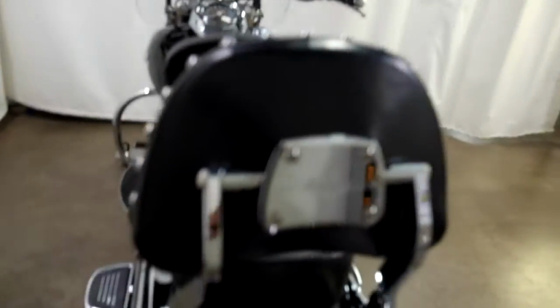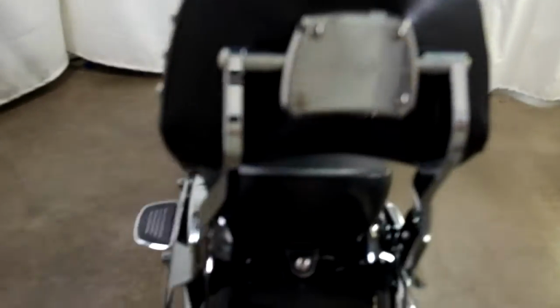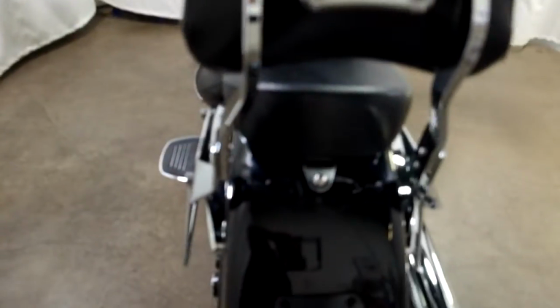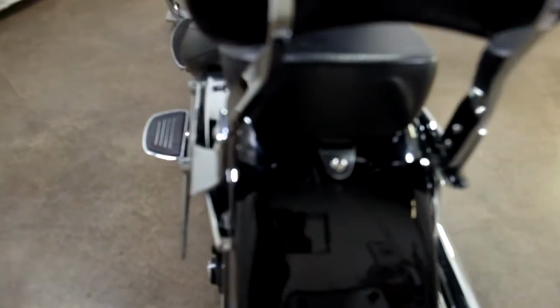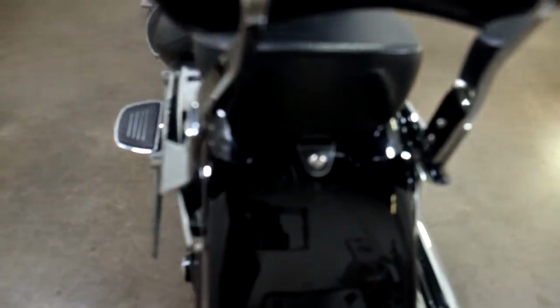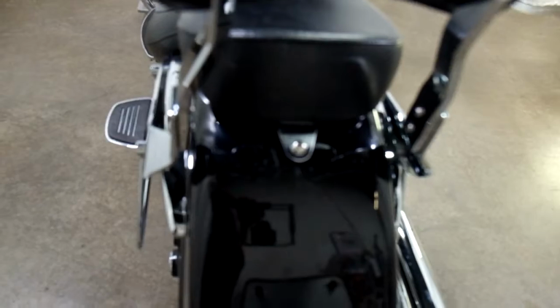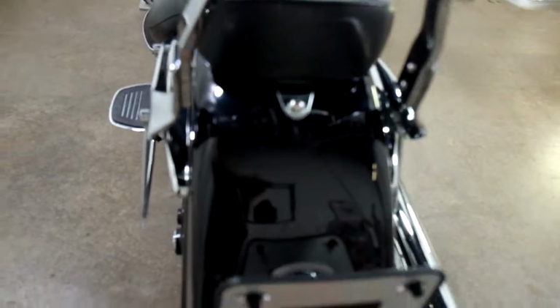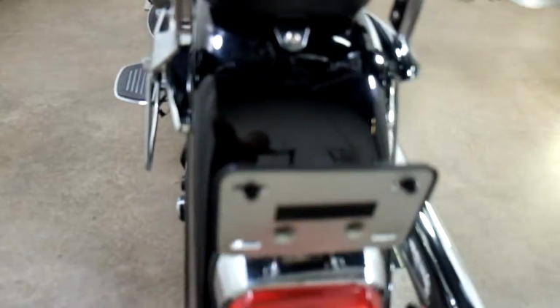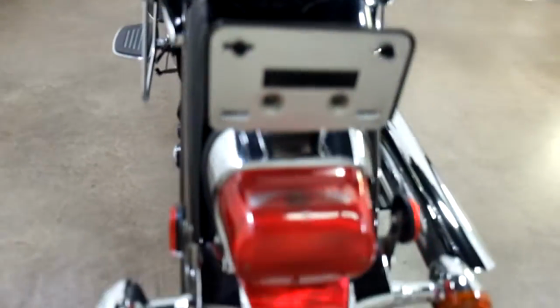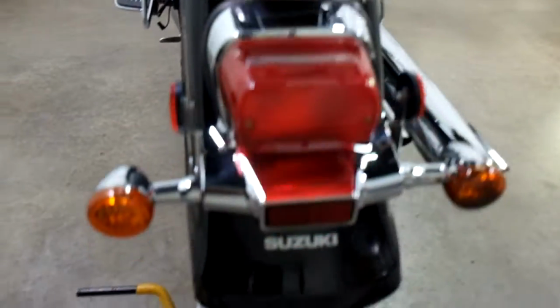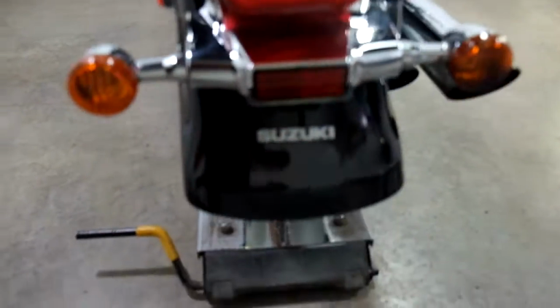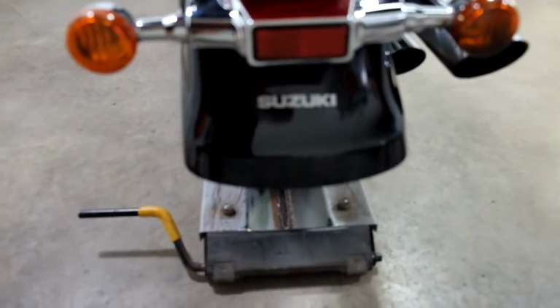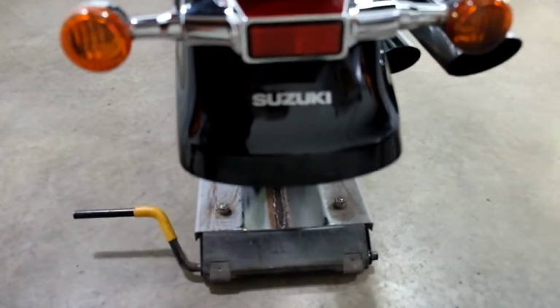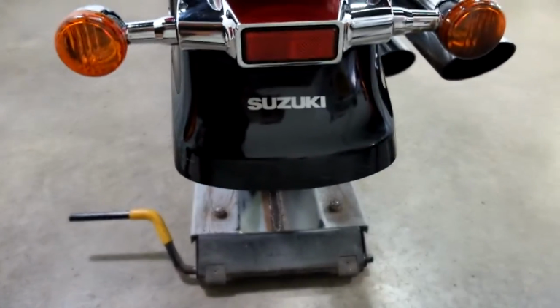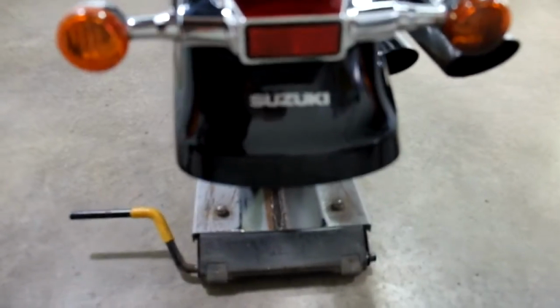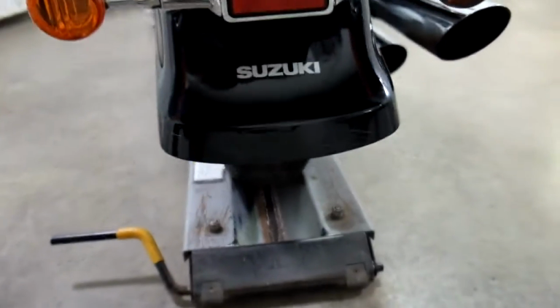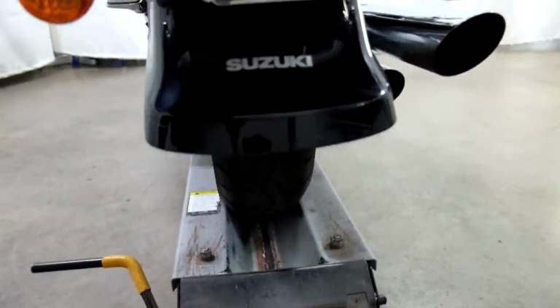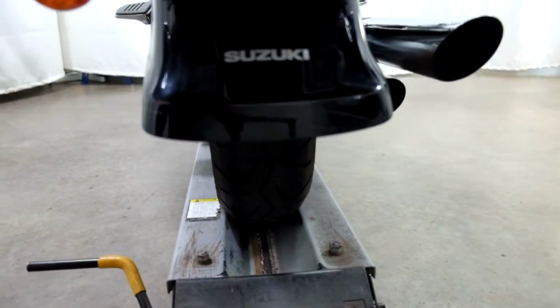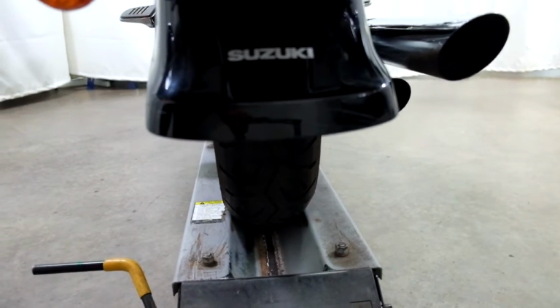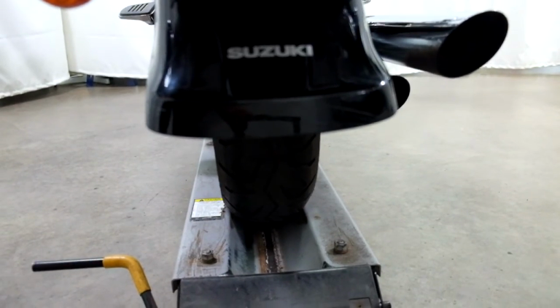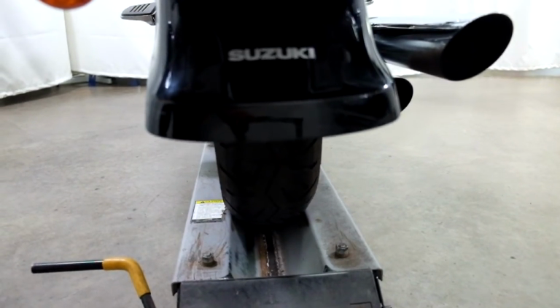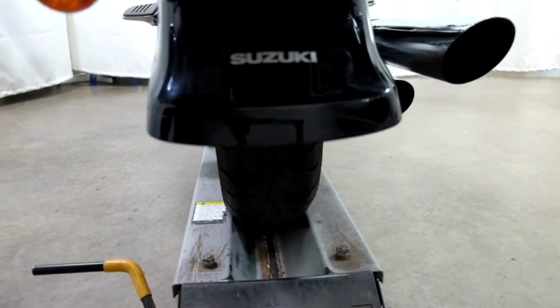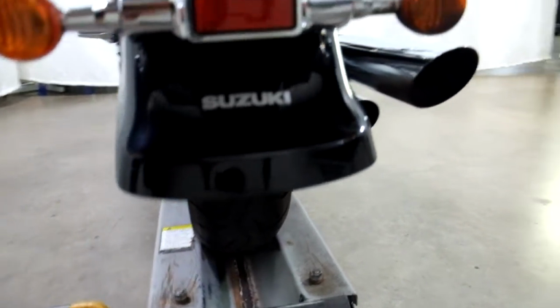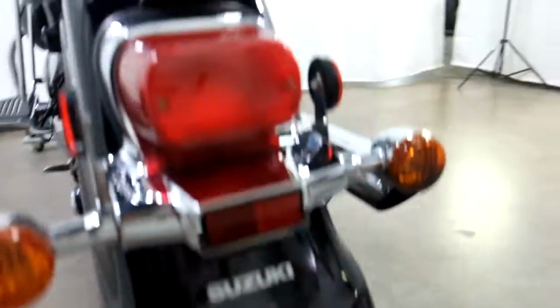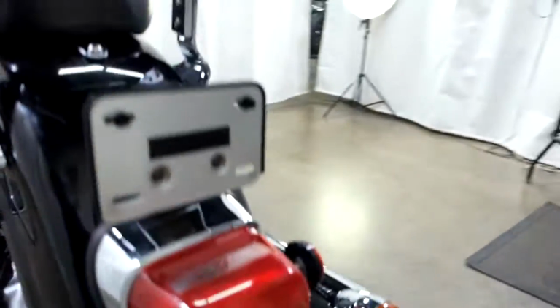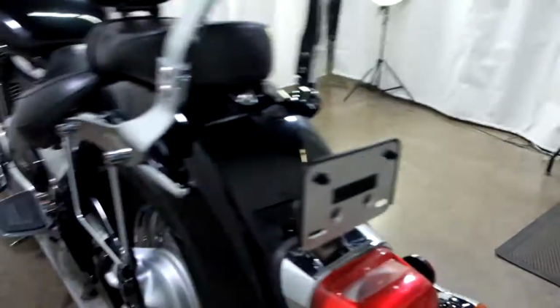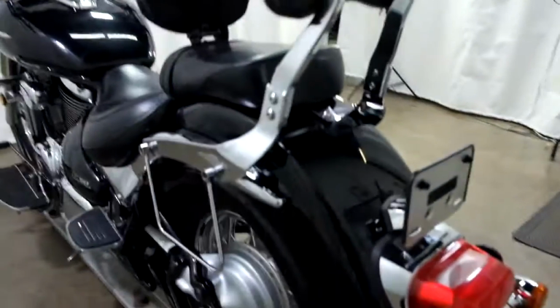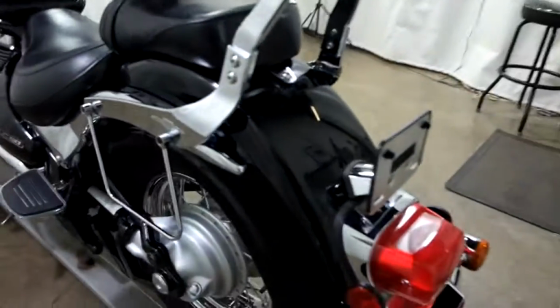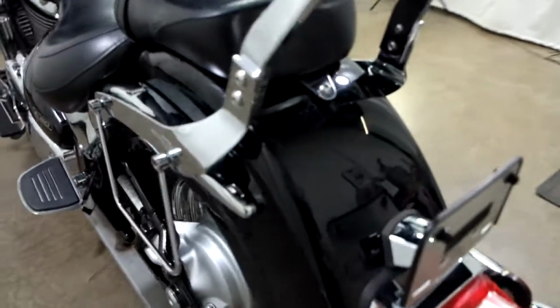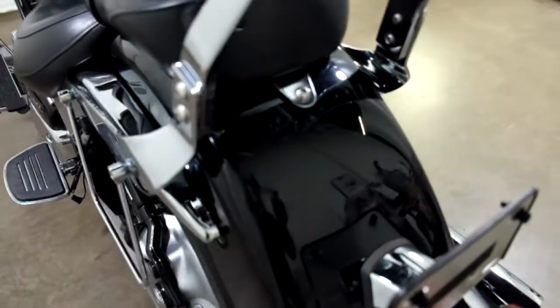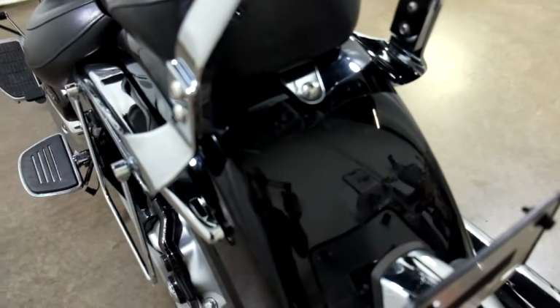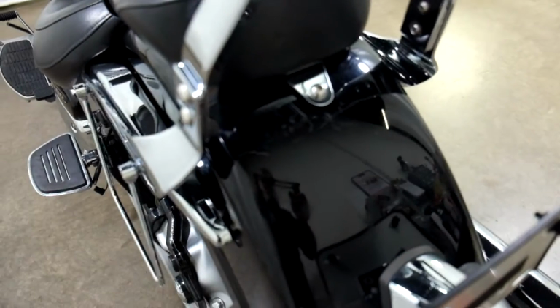Mini footboards. You can see some scratching here on the rear fender, as well as the rear tire — decent tread, but again showing some weather cracking.